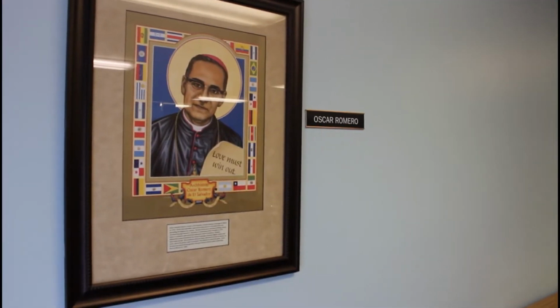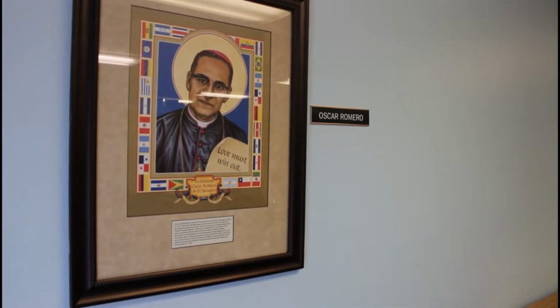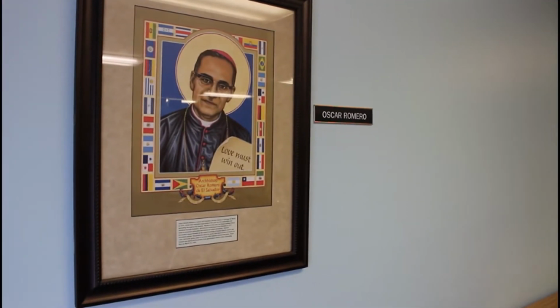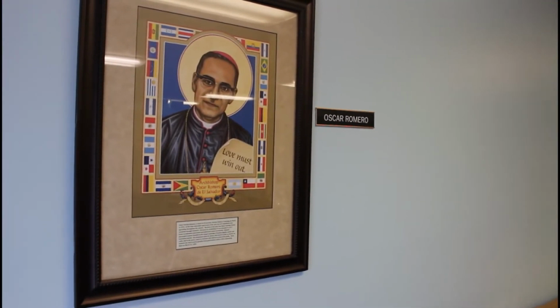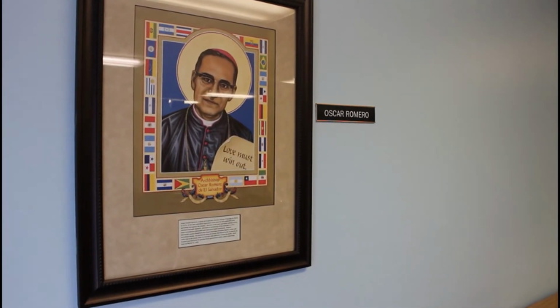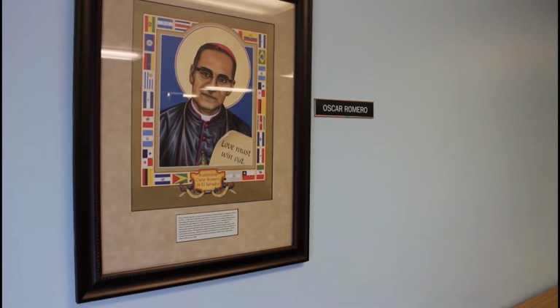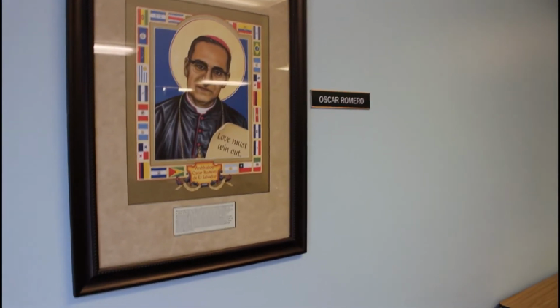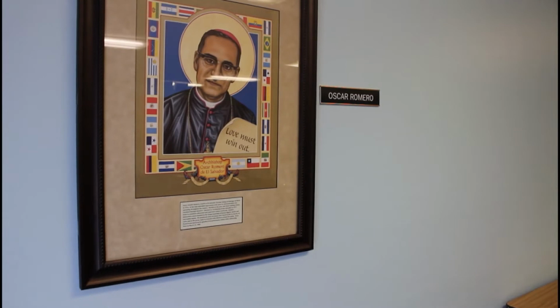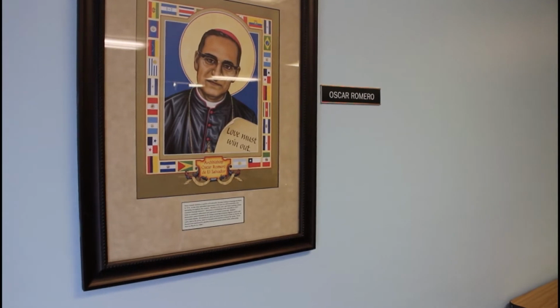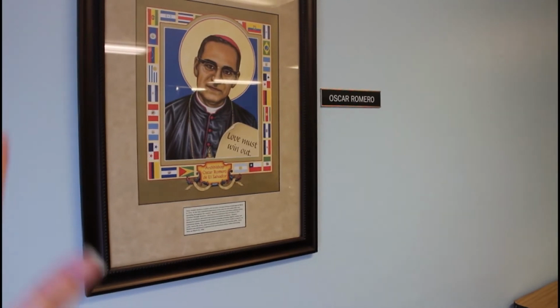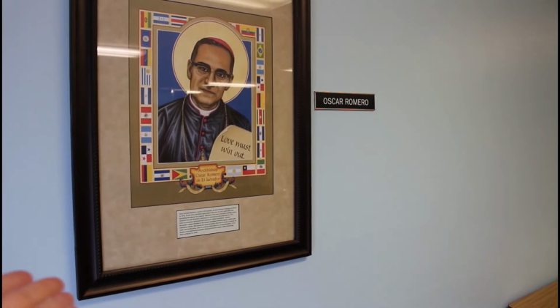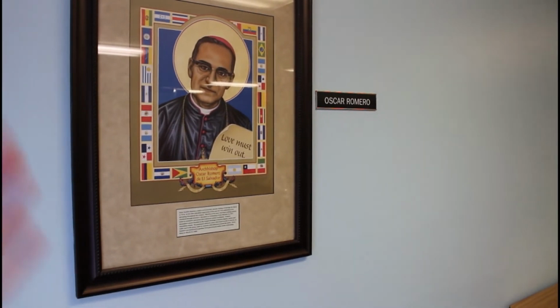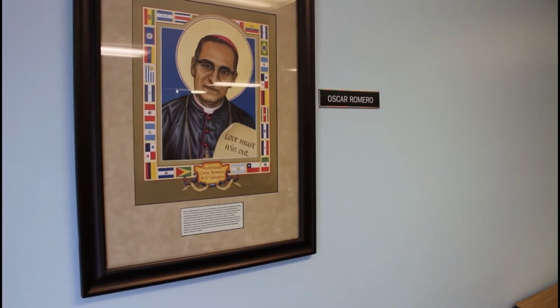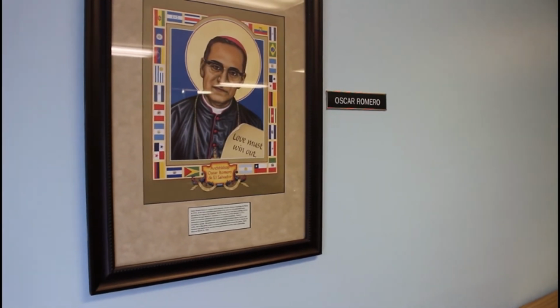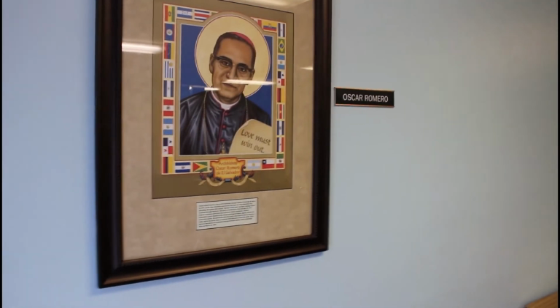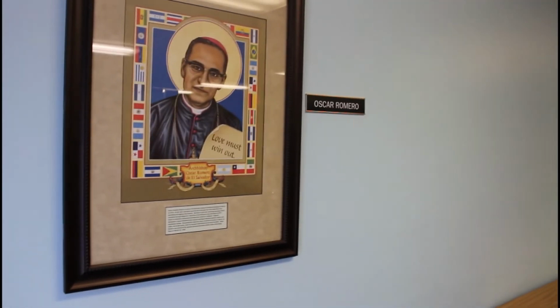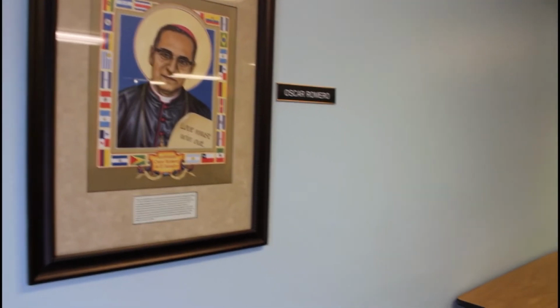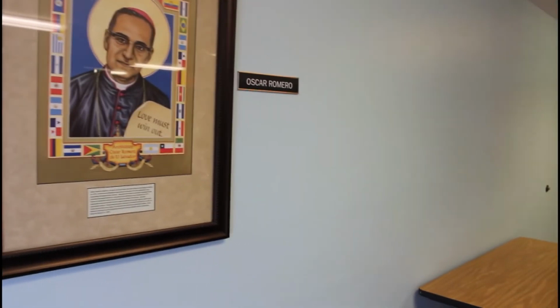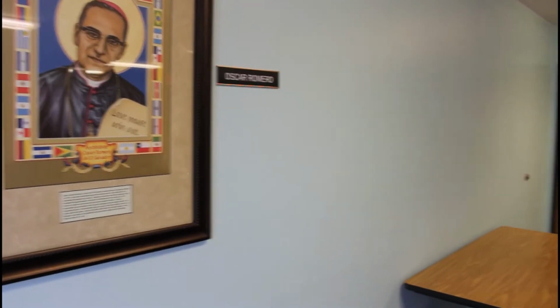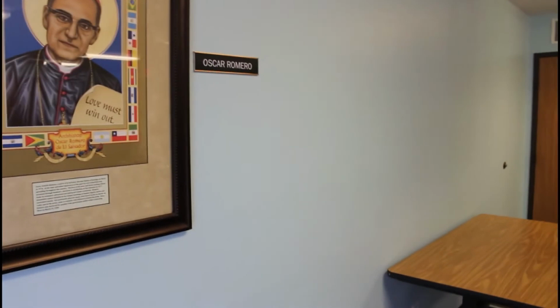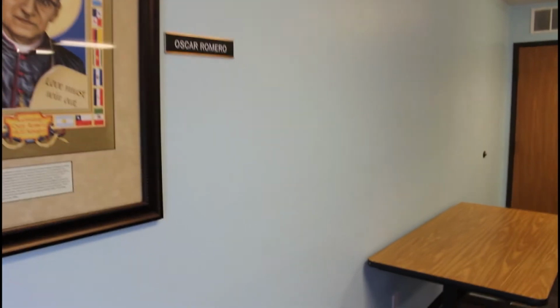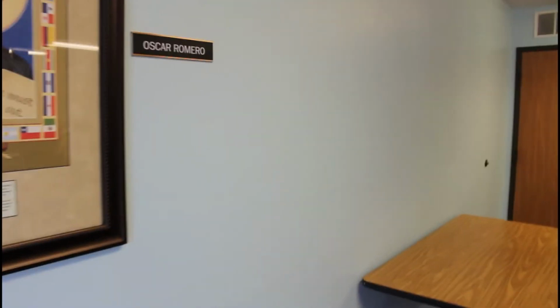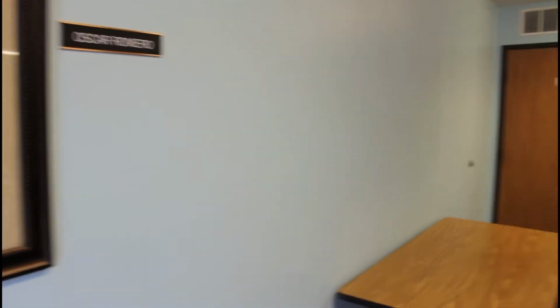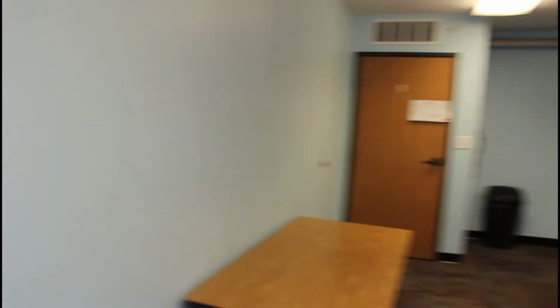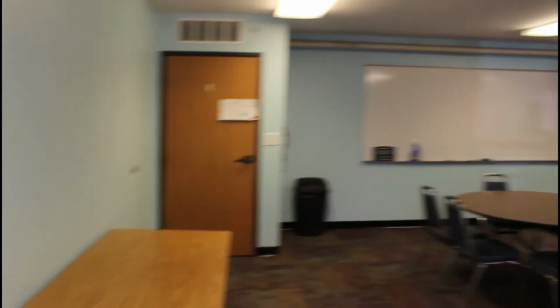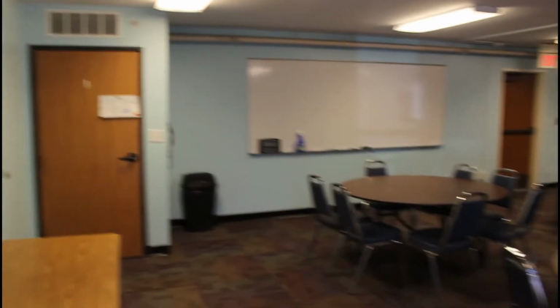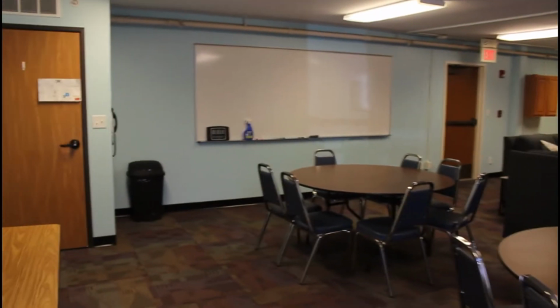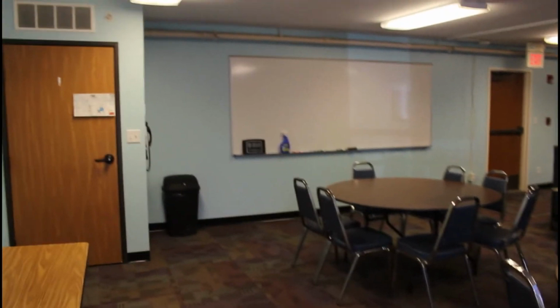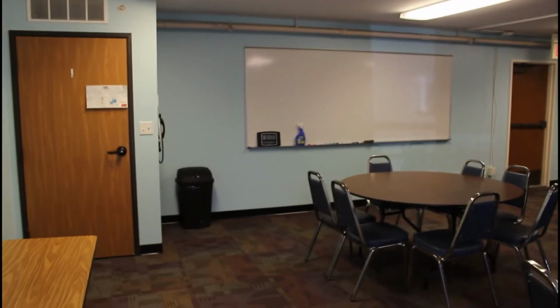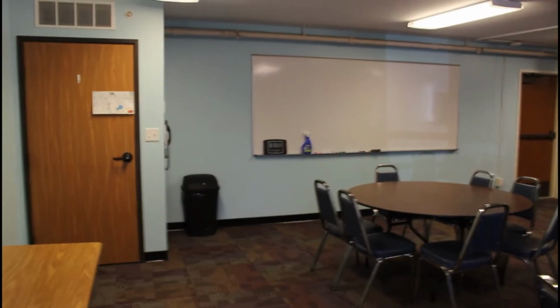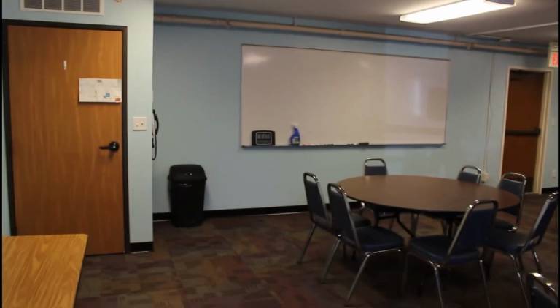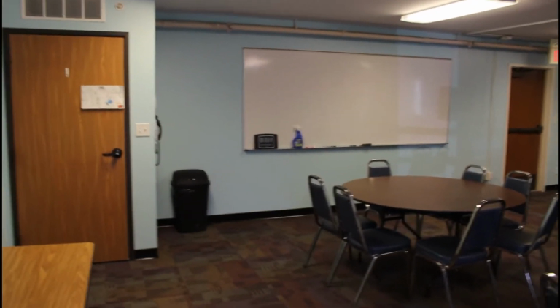On entering the Oscar Romero room, you will notice that we have his picture here in the title. You'll also notice that the wall has been painted. All walls have been painted to be a light blue color.